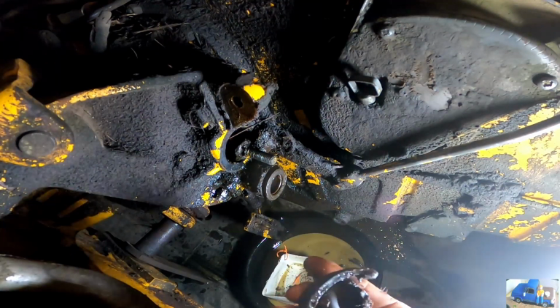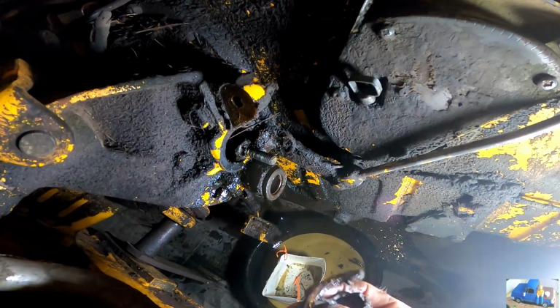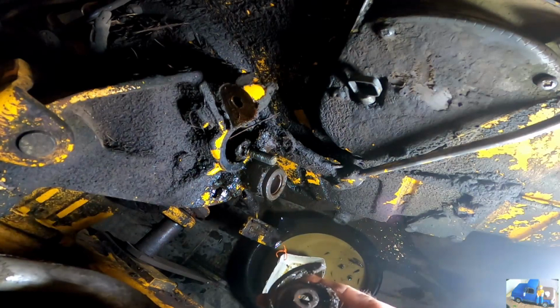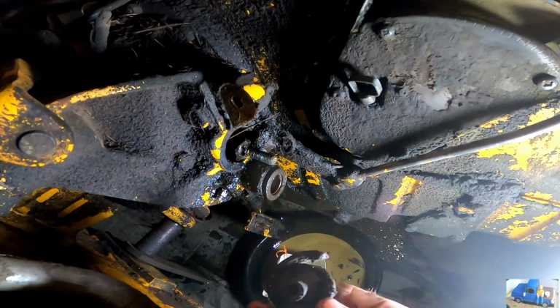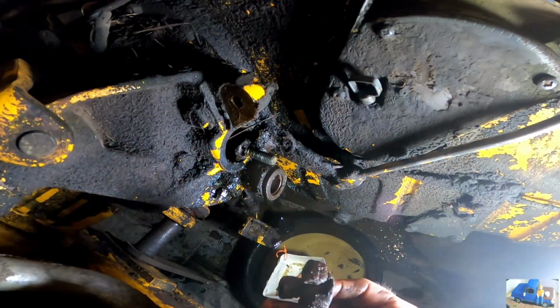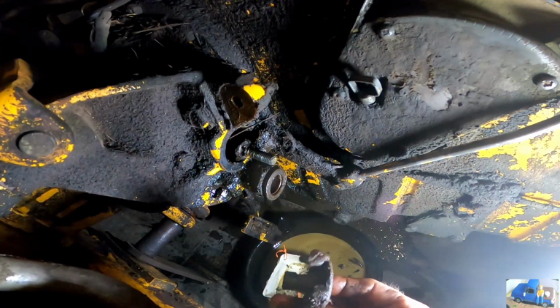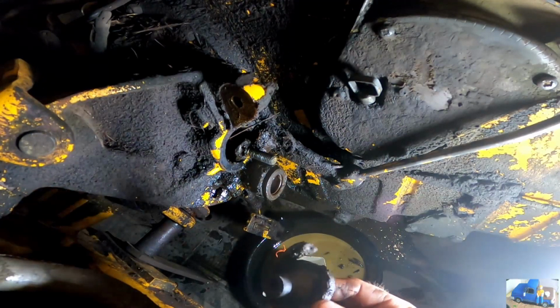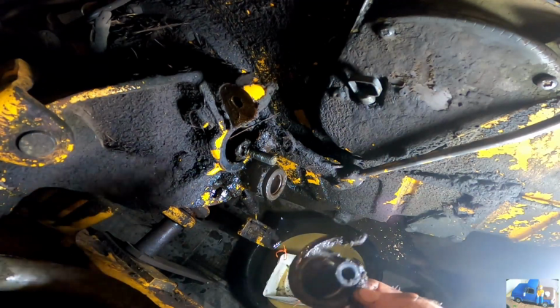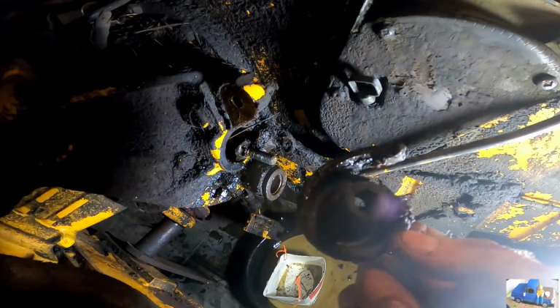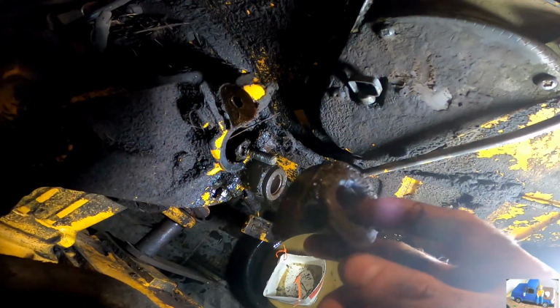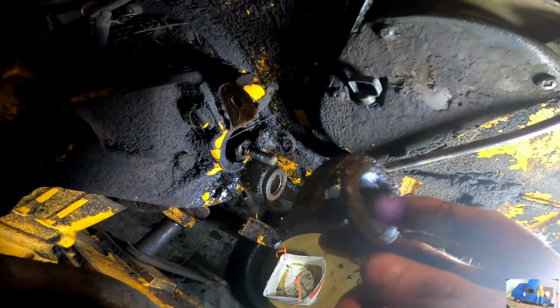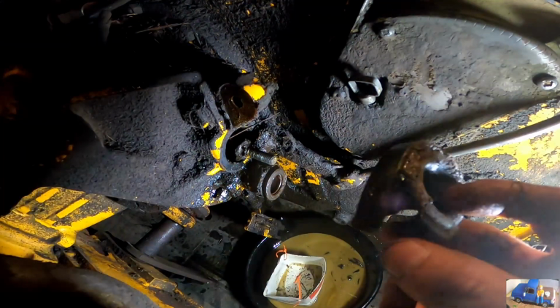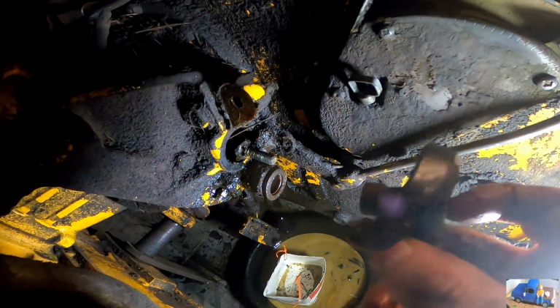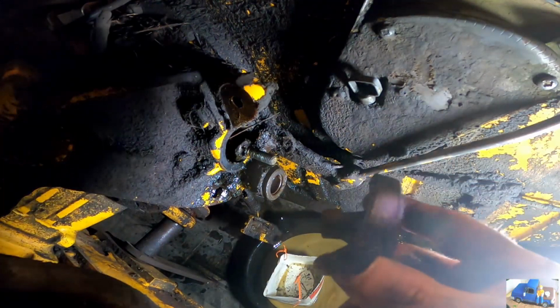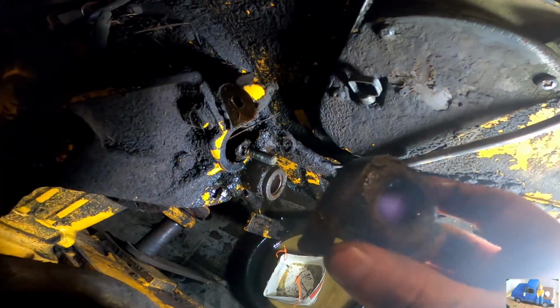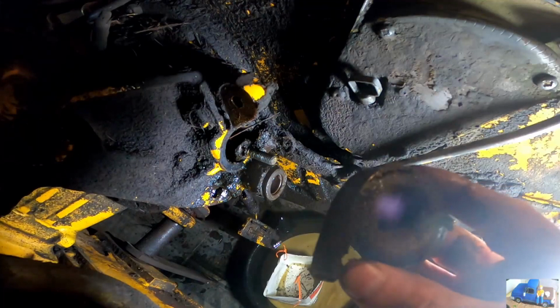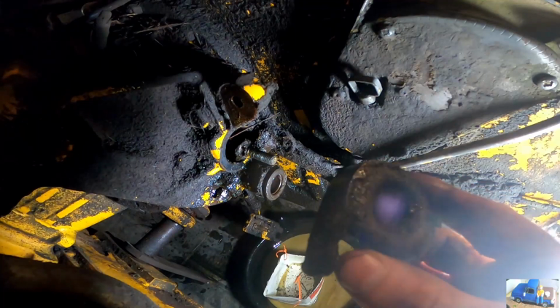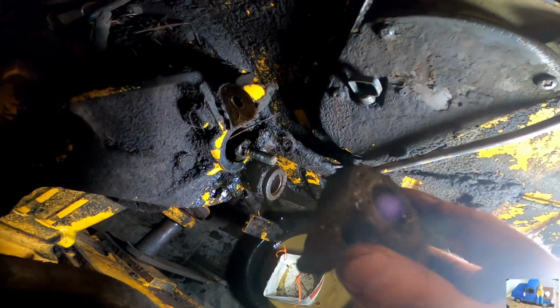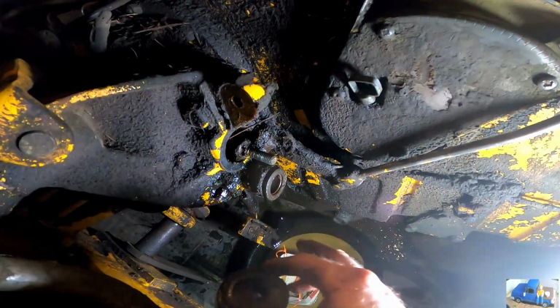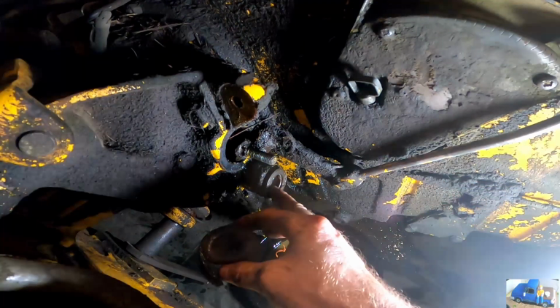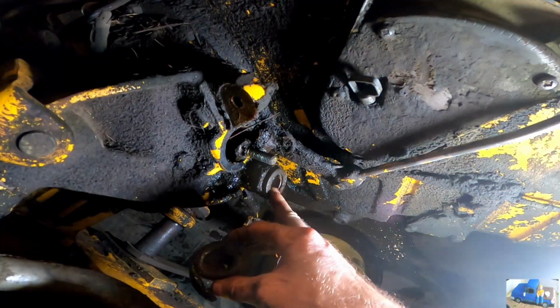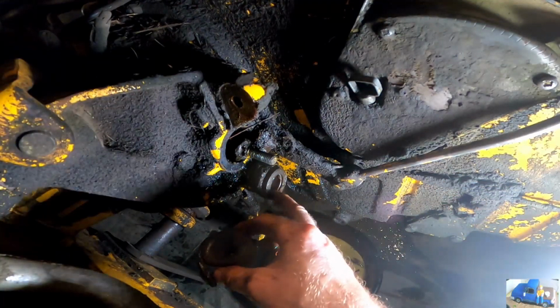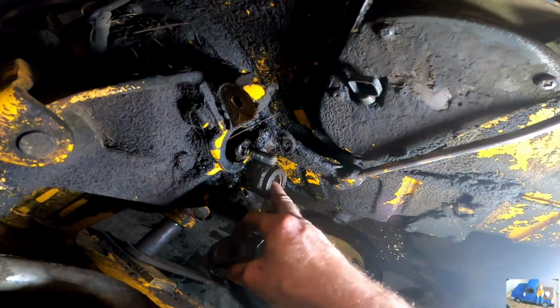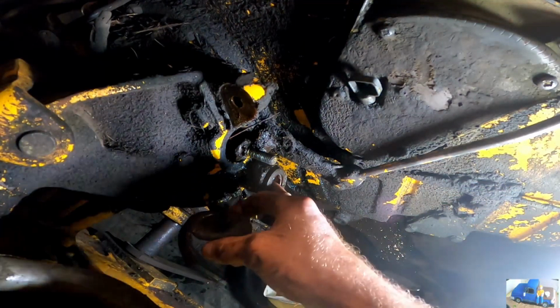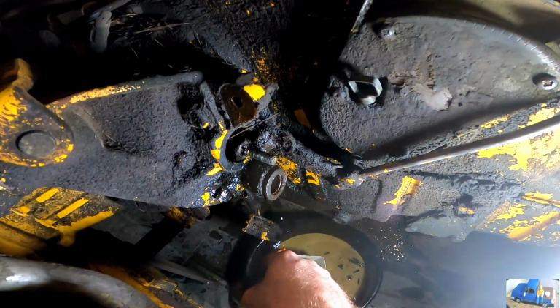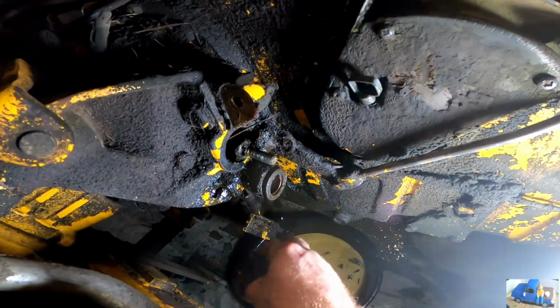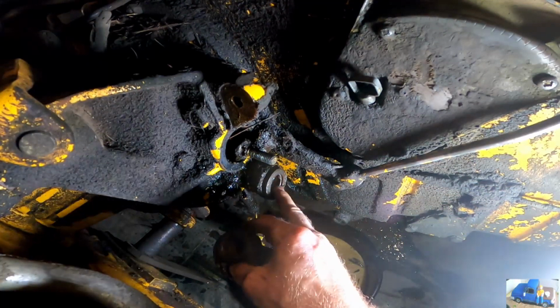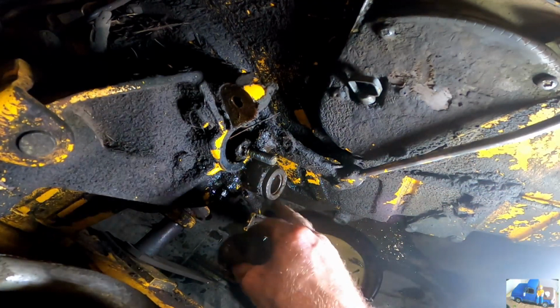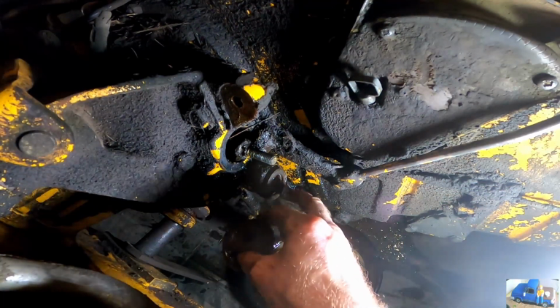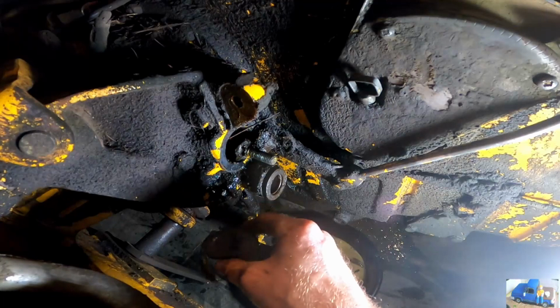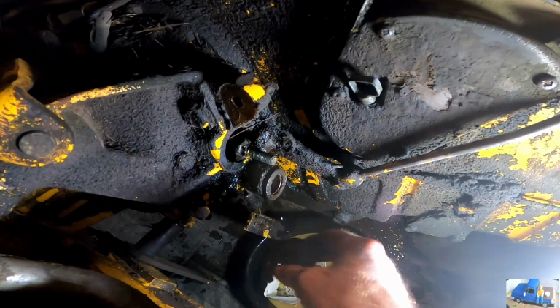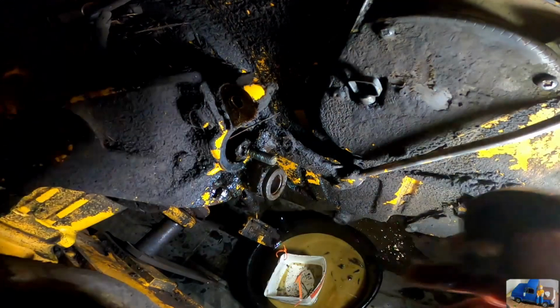The dust seal for this is bad, but it's just a dust seal. I'll put the cut side down, clean this all out, put a little lube in there.